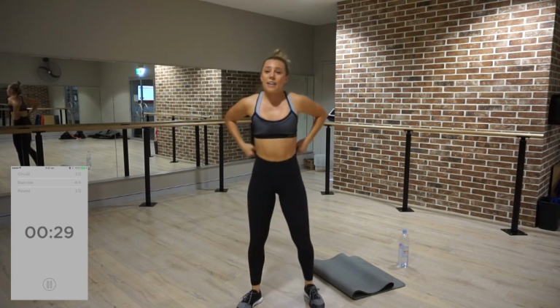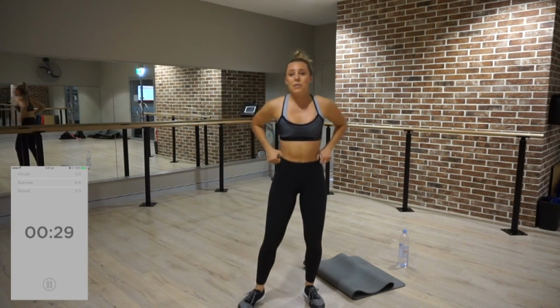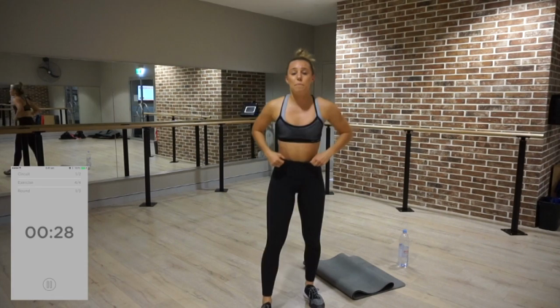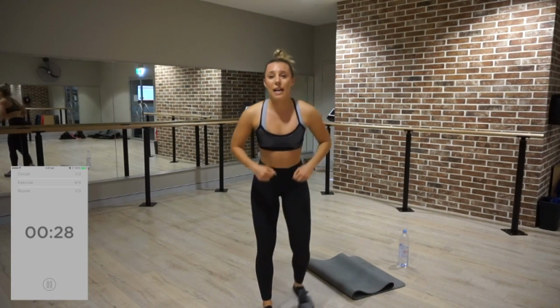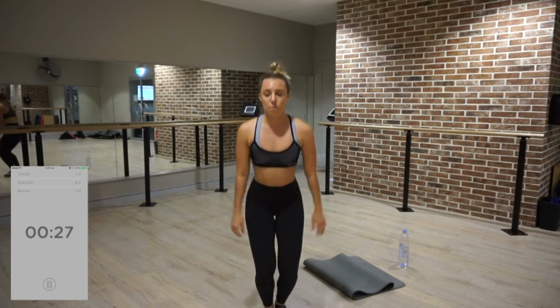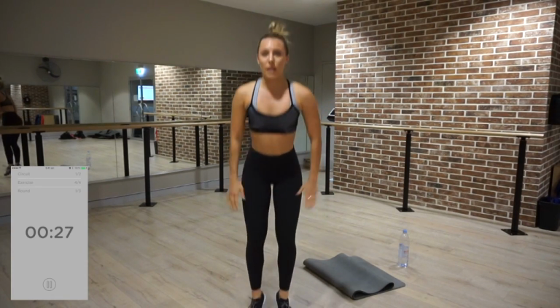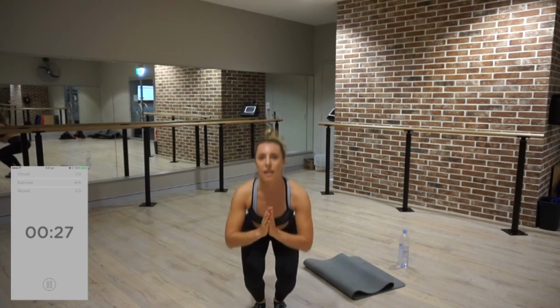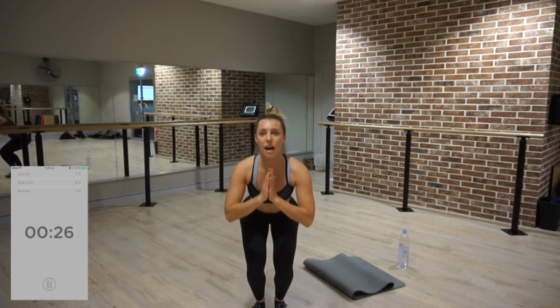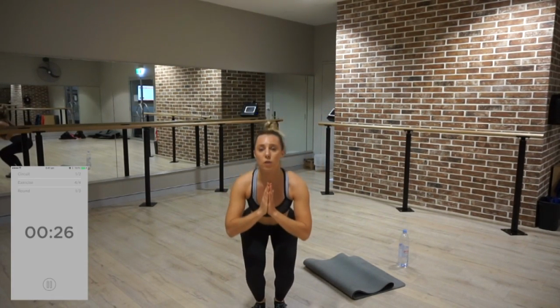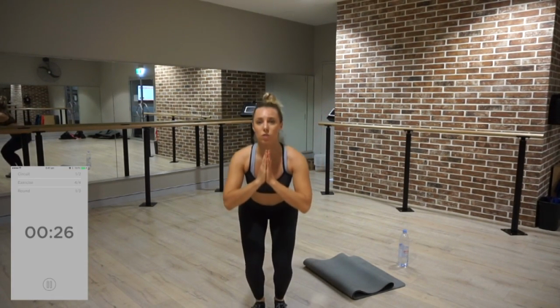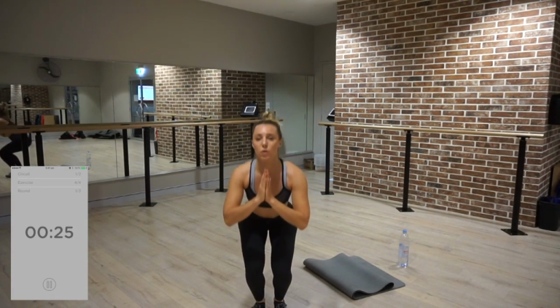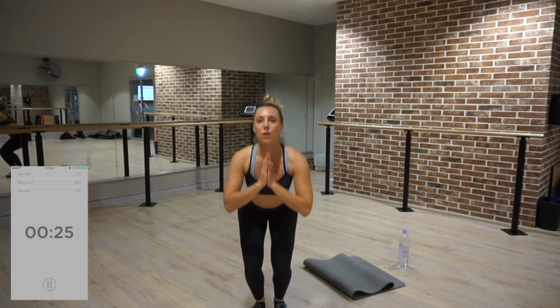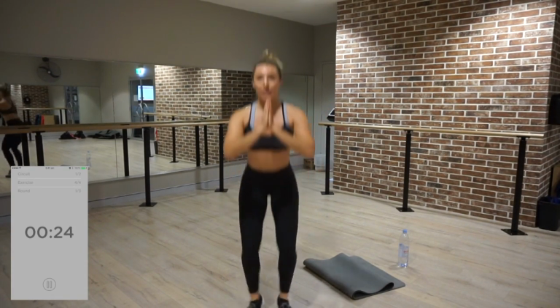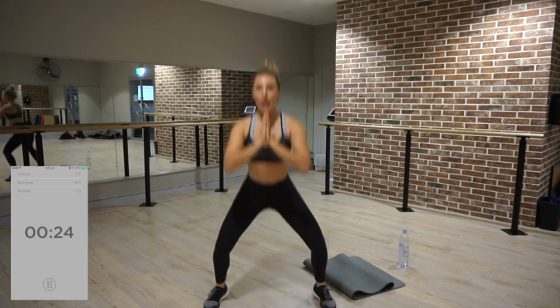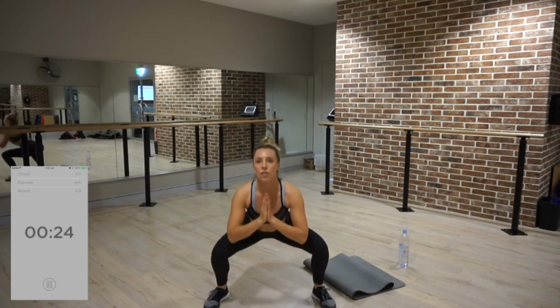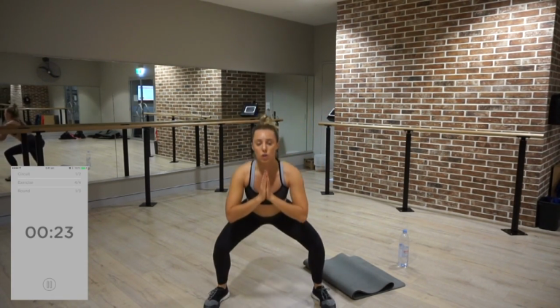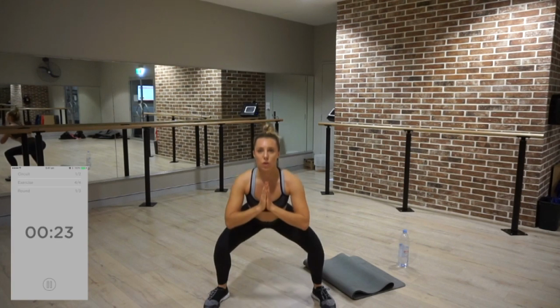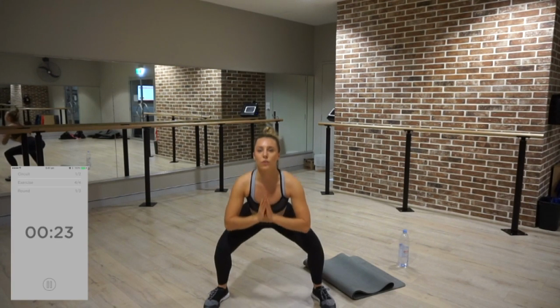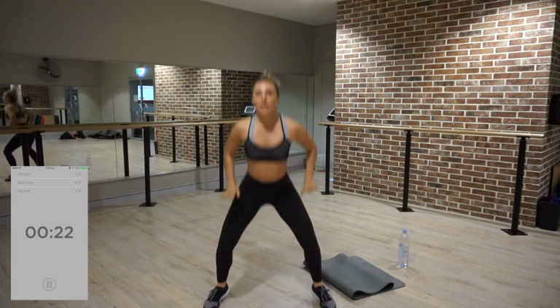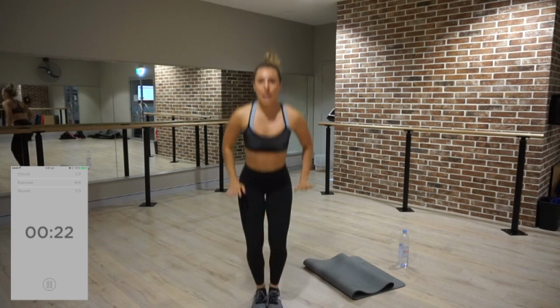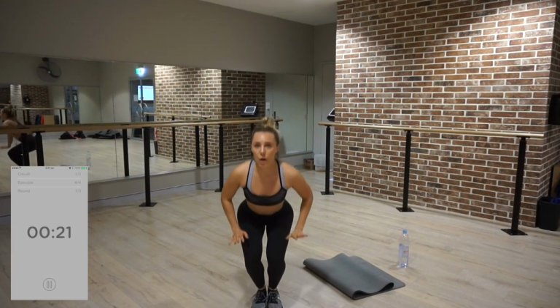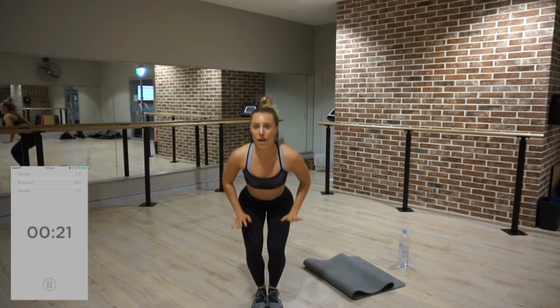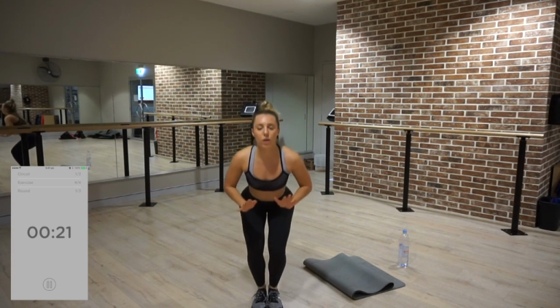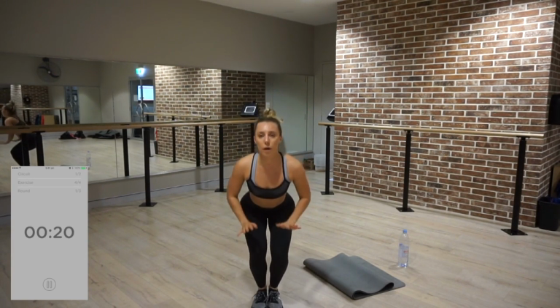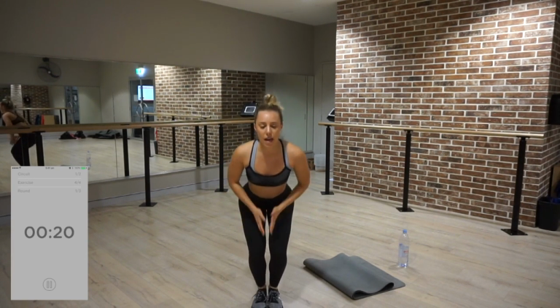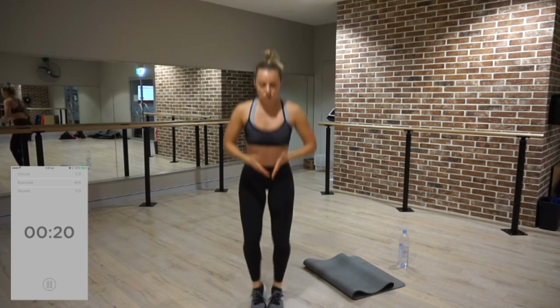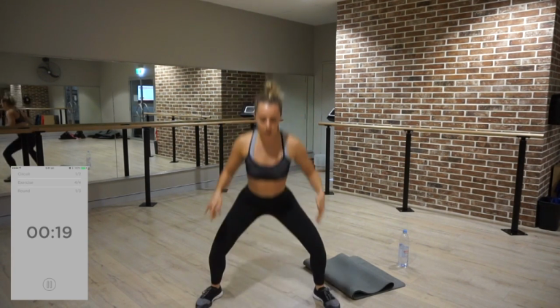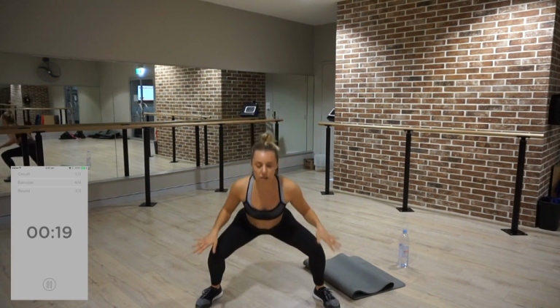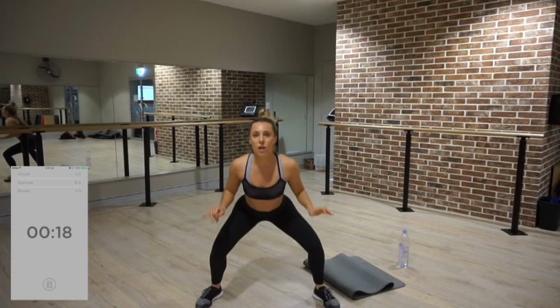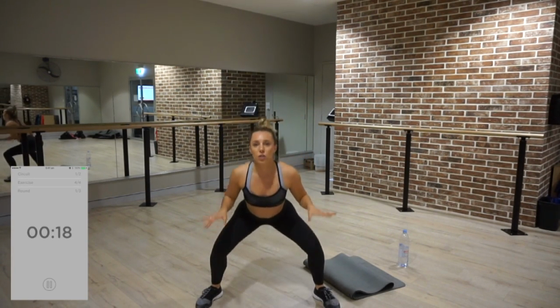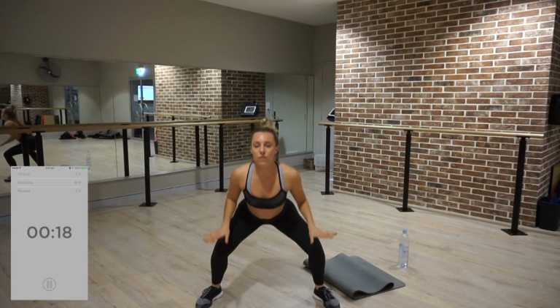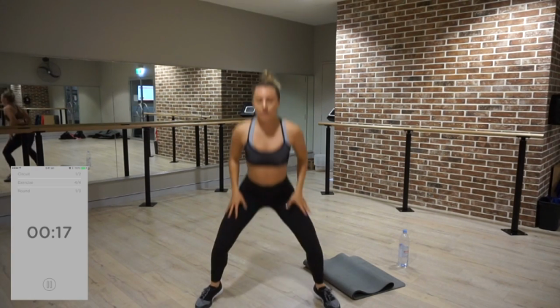Time to get that booty and legs burning — in and out pulses. Stay low. They're not a jump, it's just a nice soft landing.